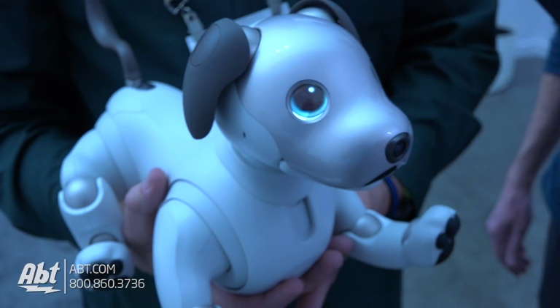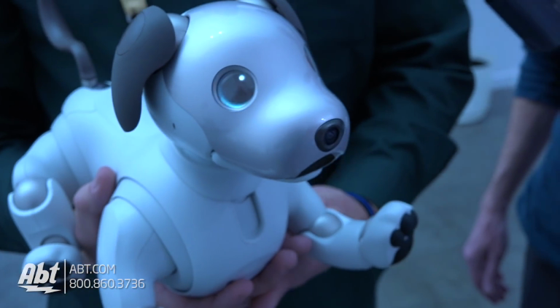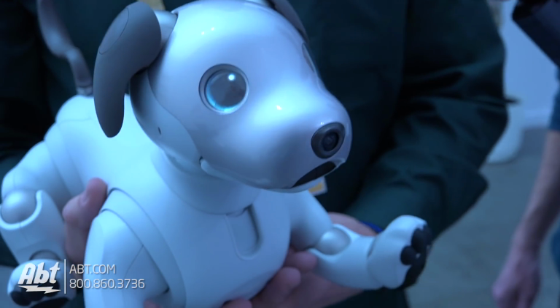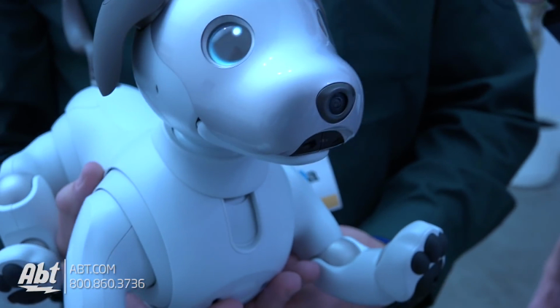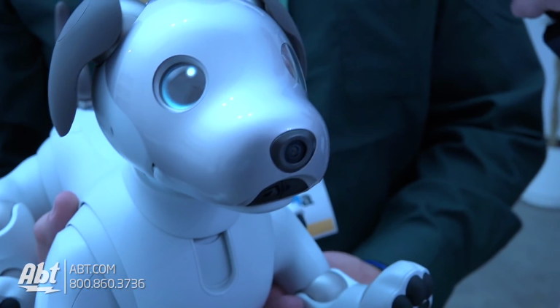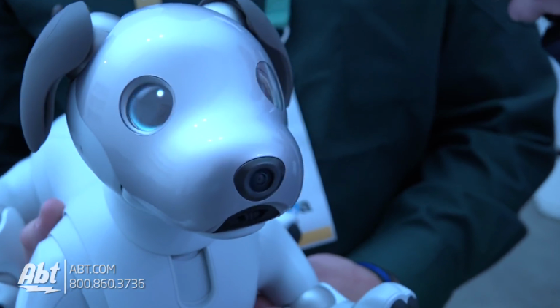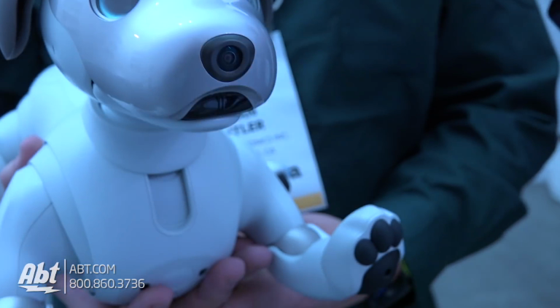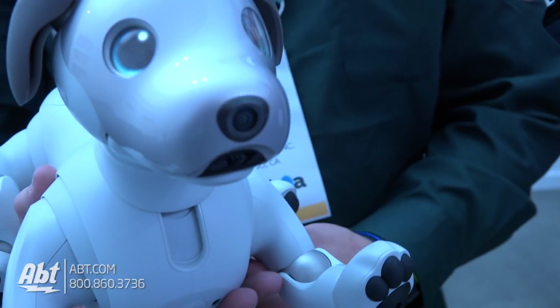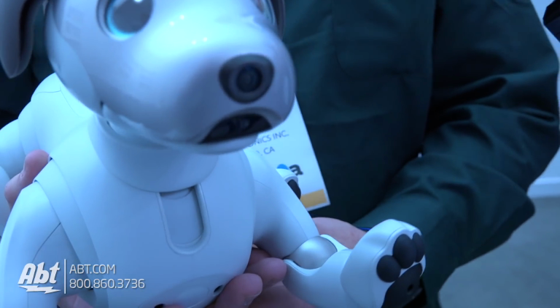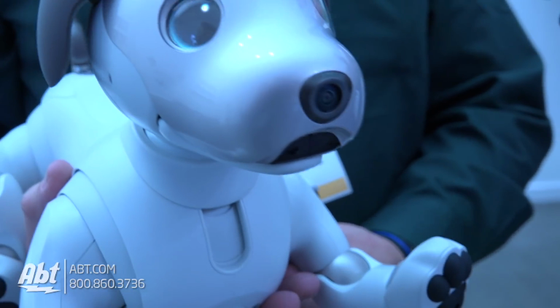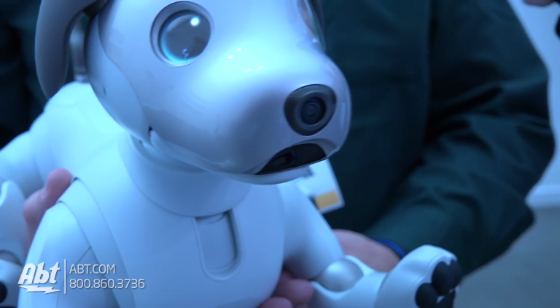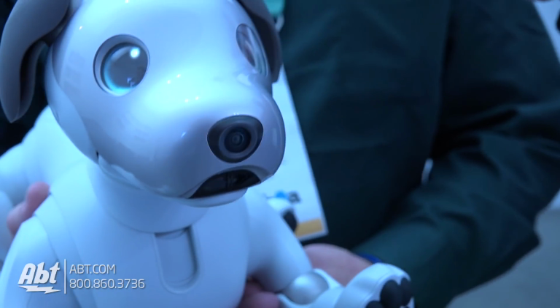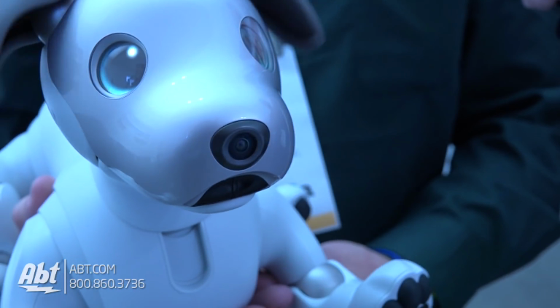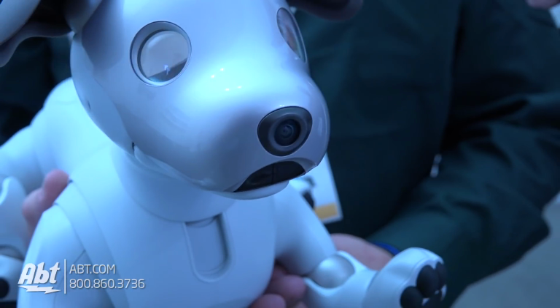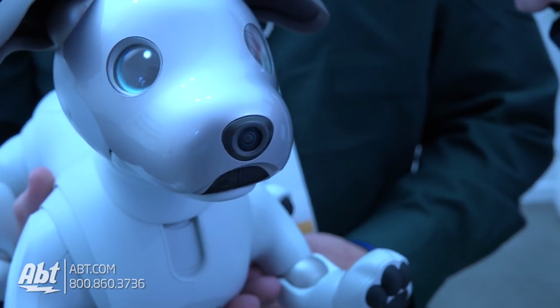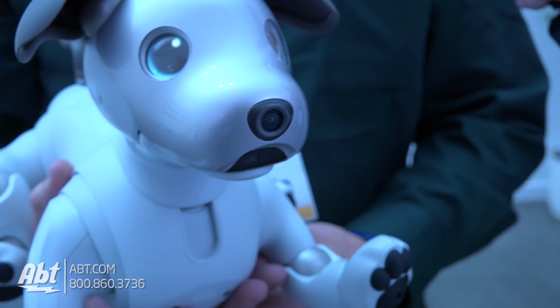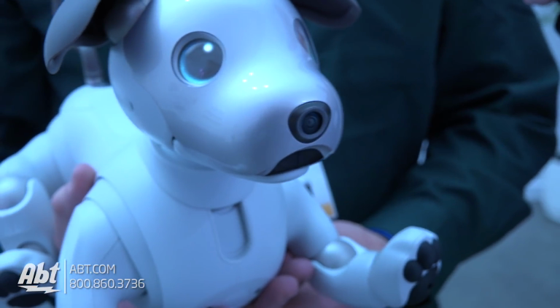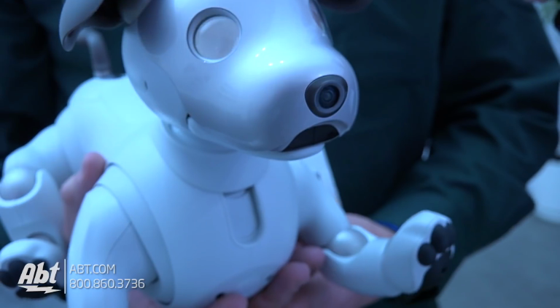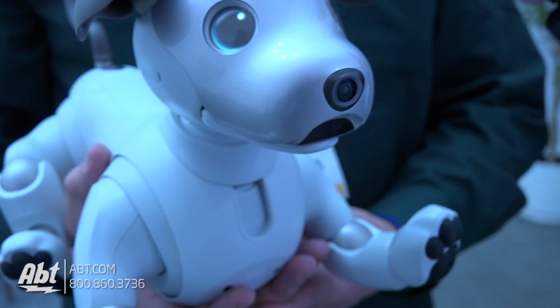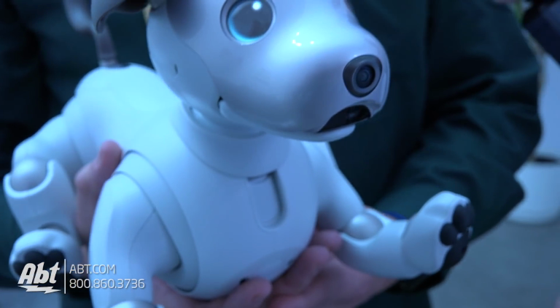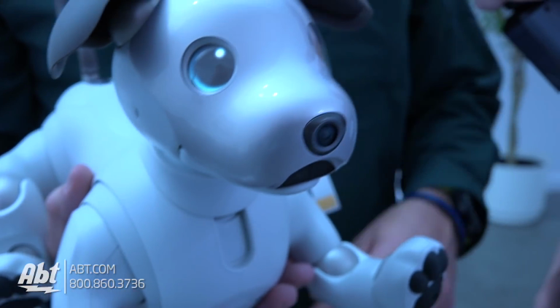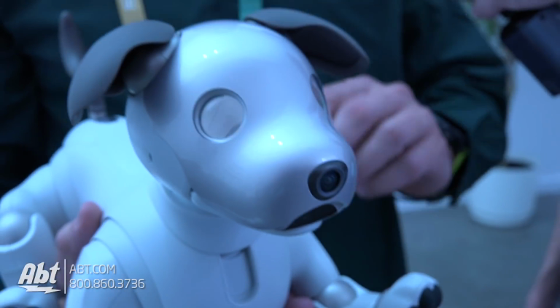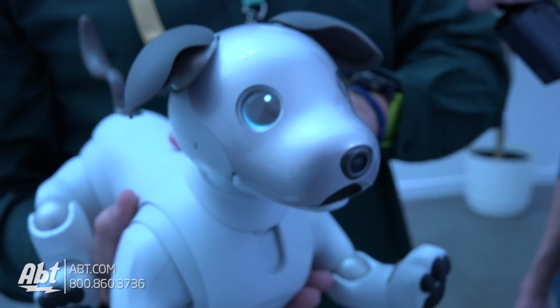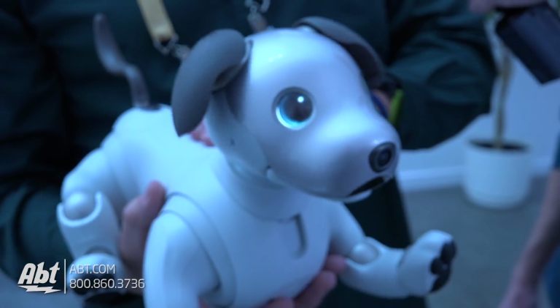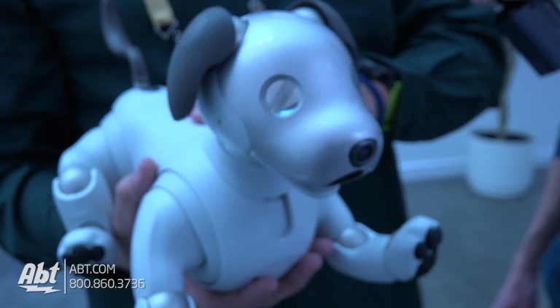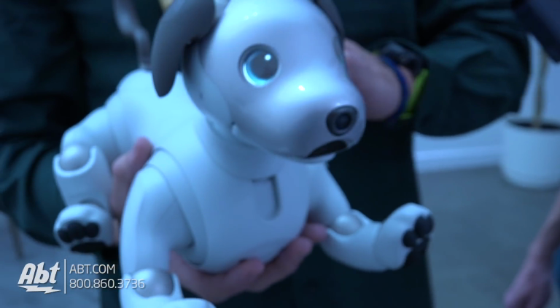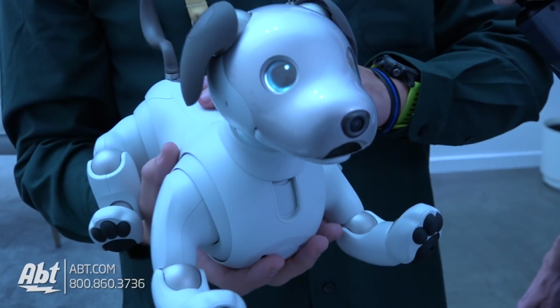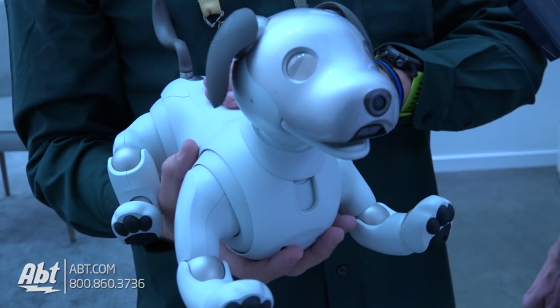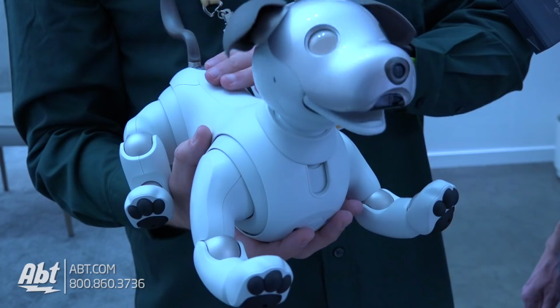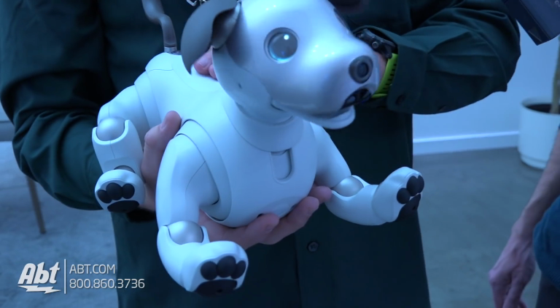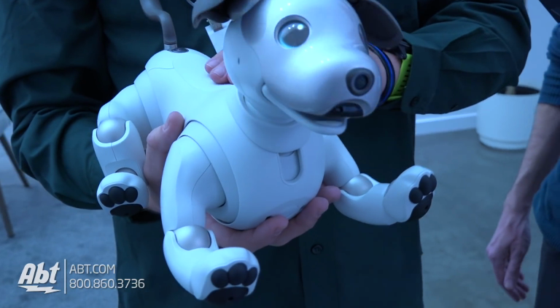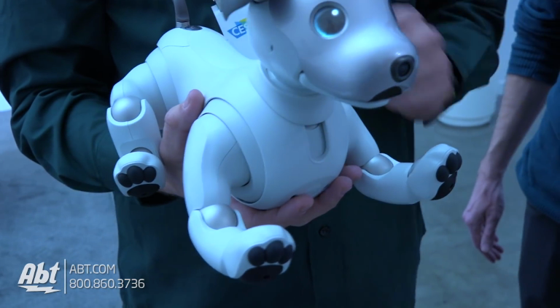In a household, let's say there's a family — if one person gives Aibo a lot more attention, Aibo will go to that person more. It learns favorites.